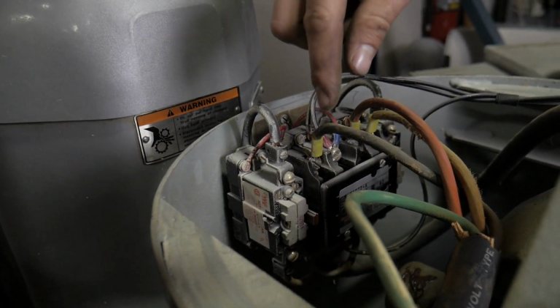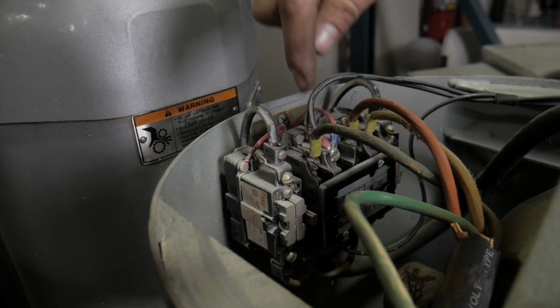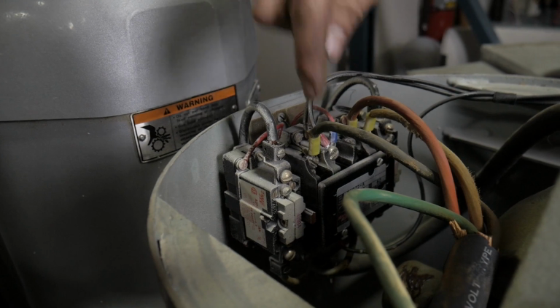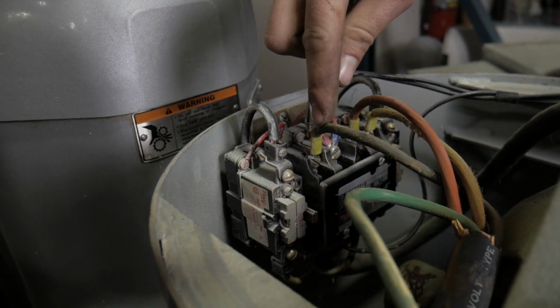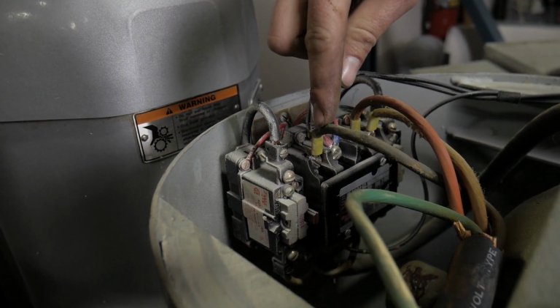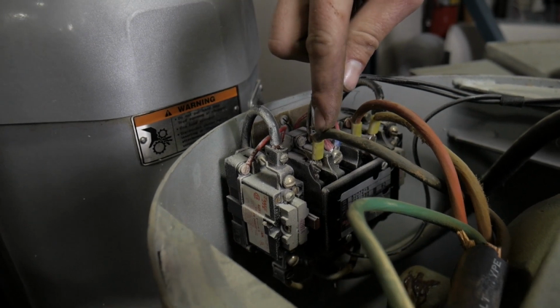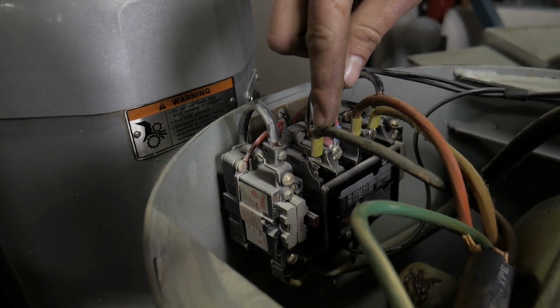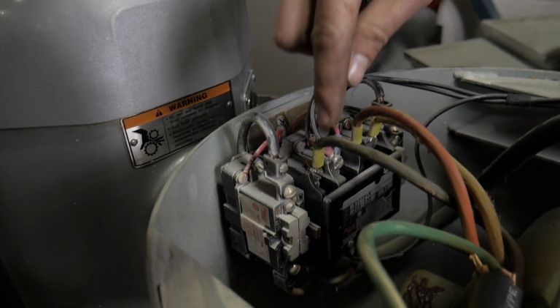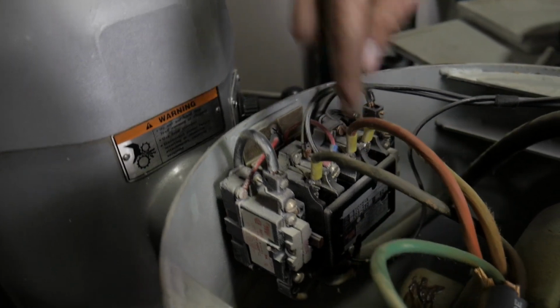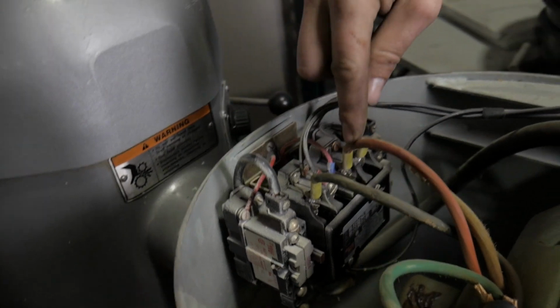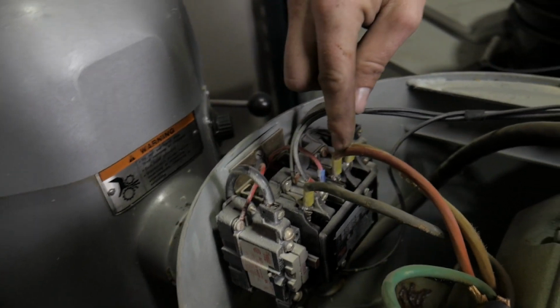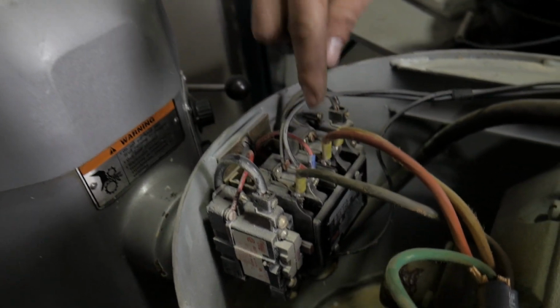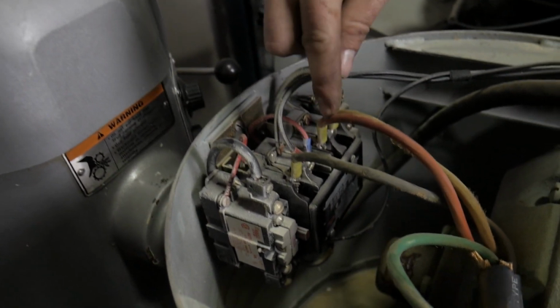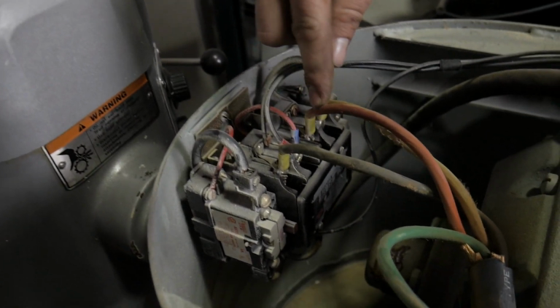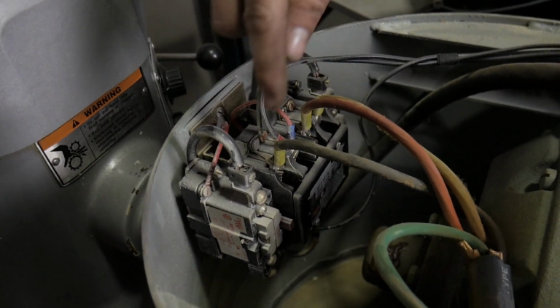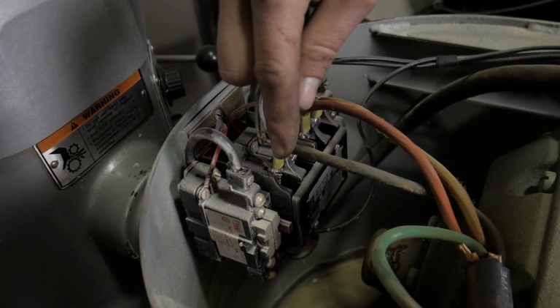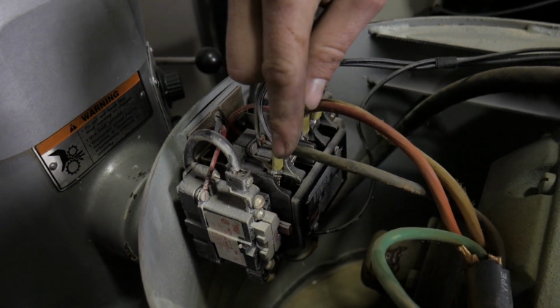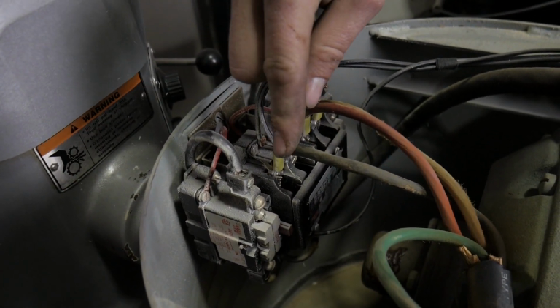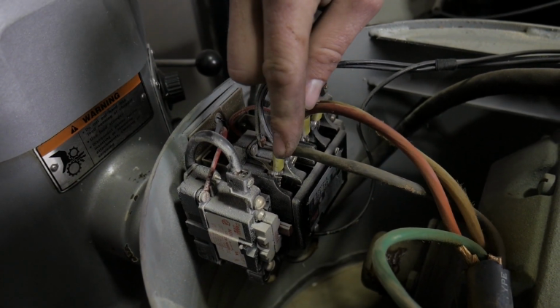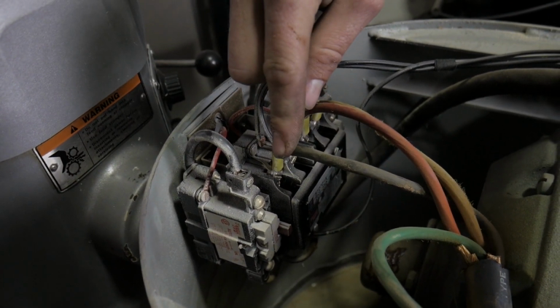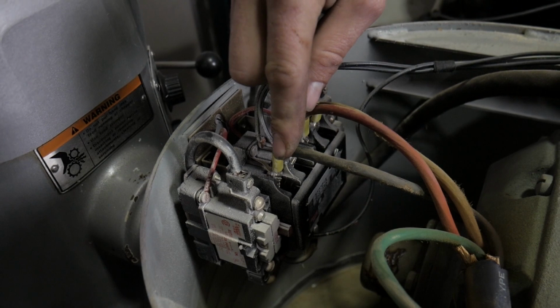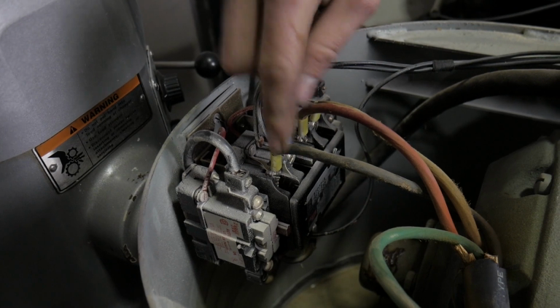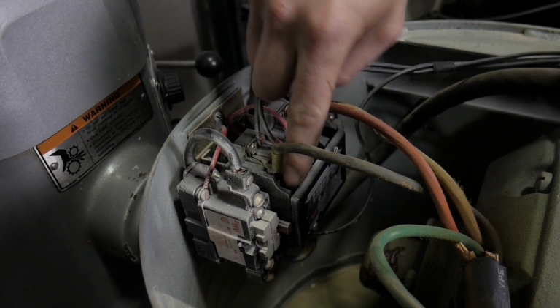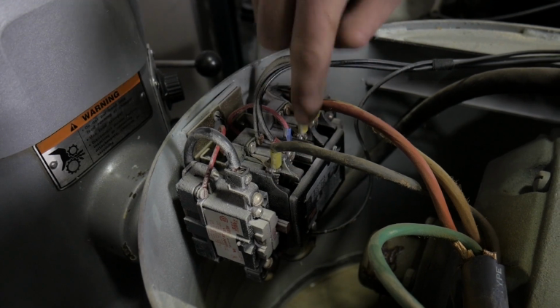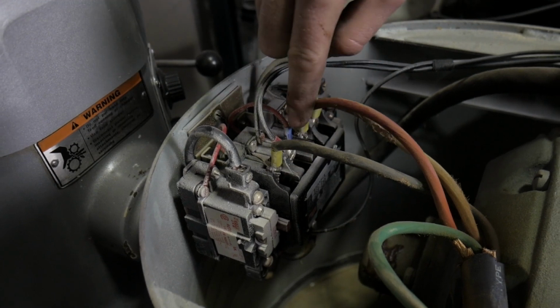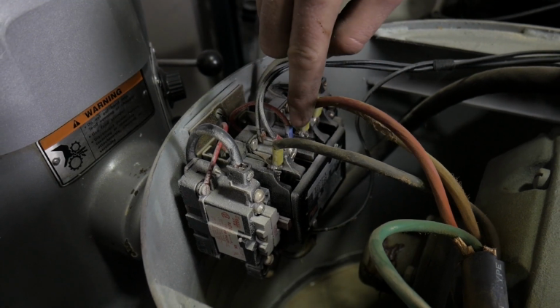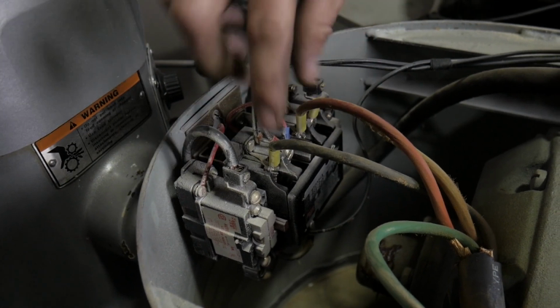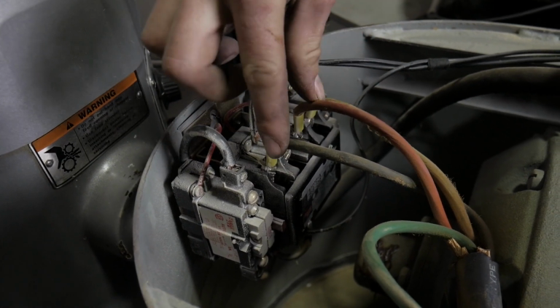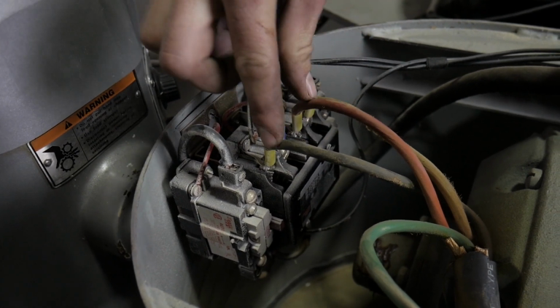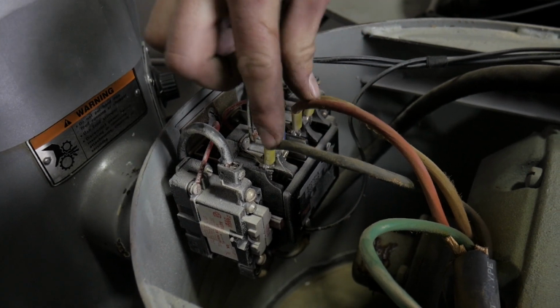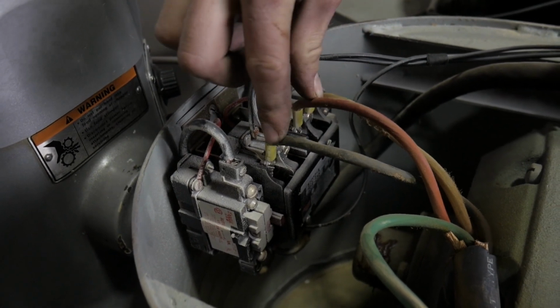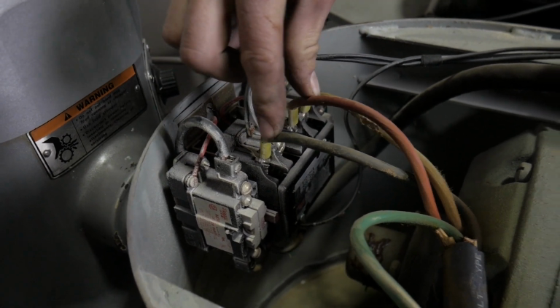In this case, you'll take the black wire, put it where the red is, put the red wire where the black is, and tighten them back up. So these will essentially be reversed.